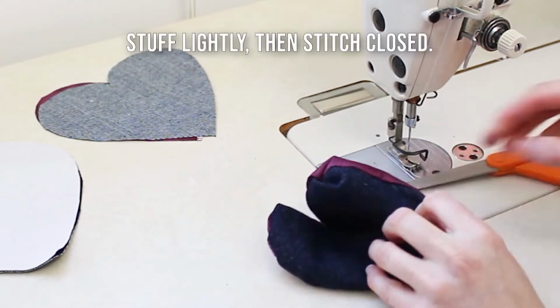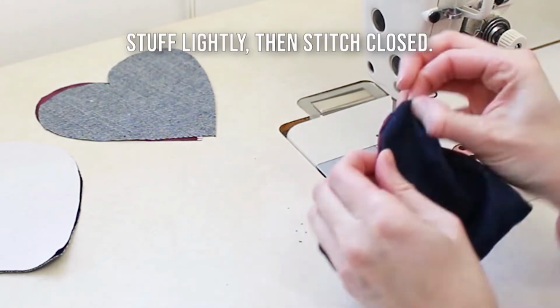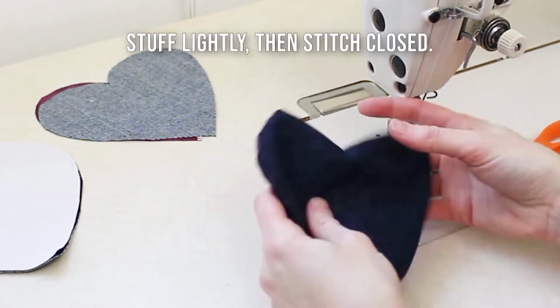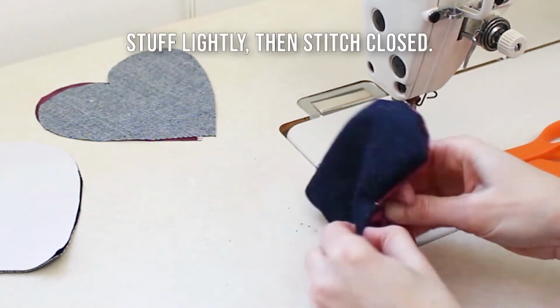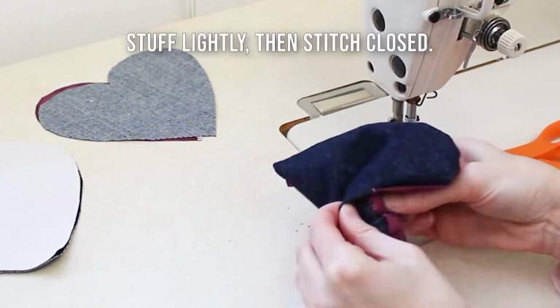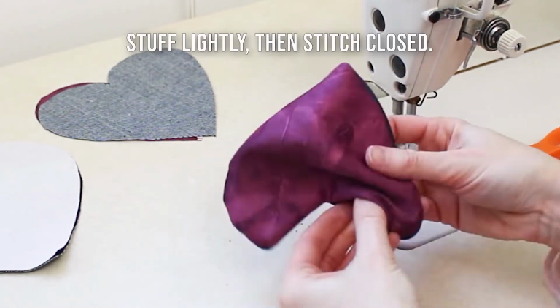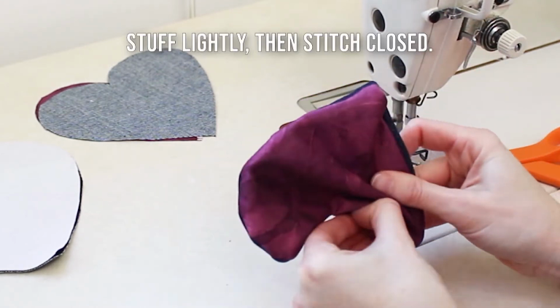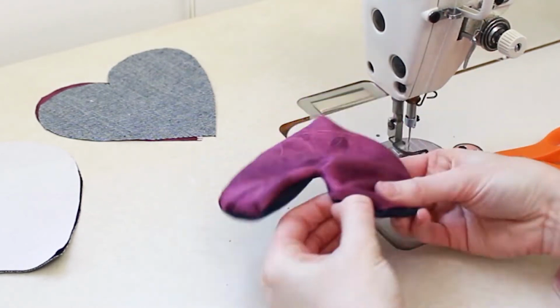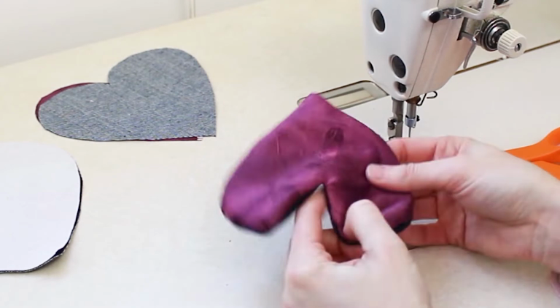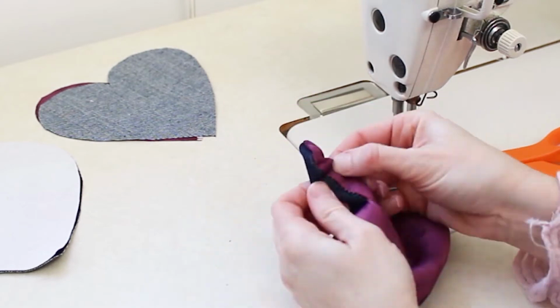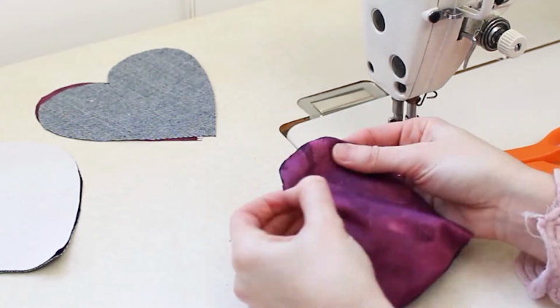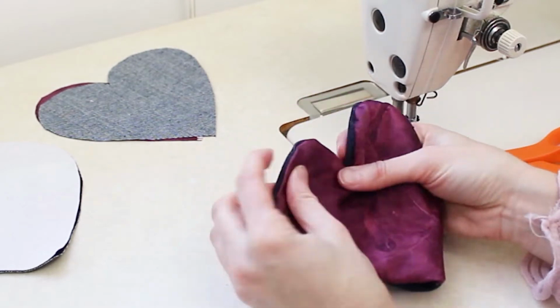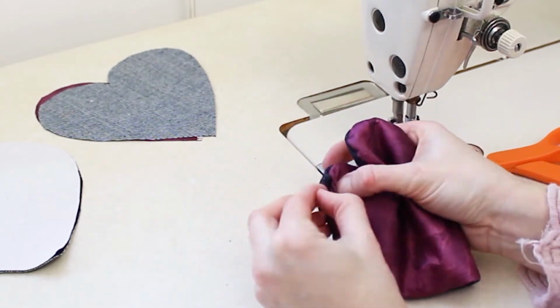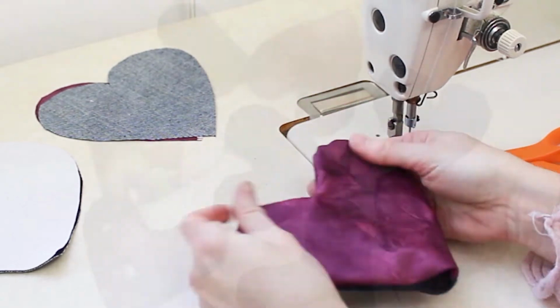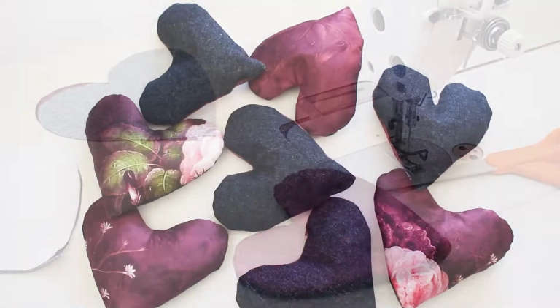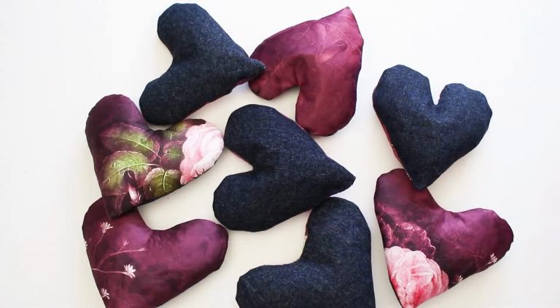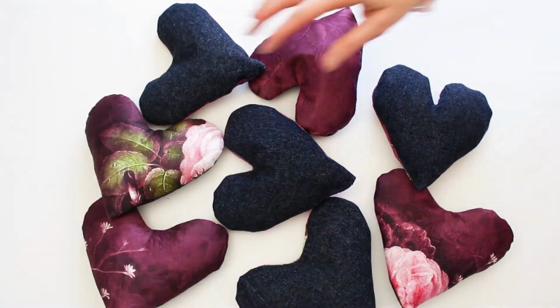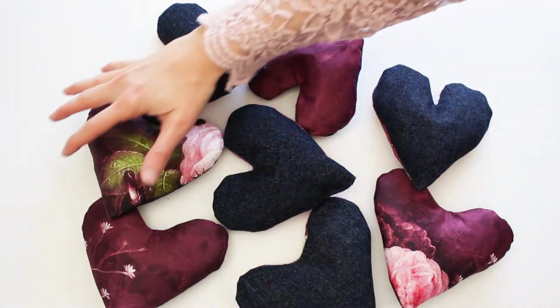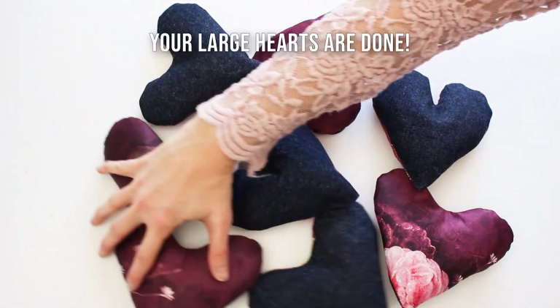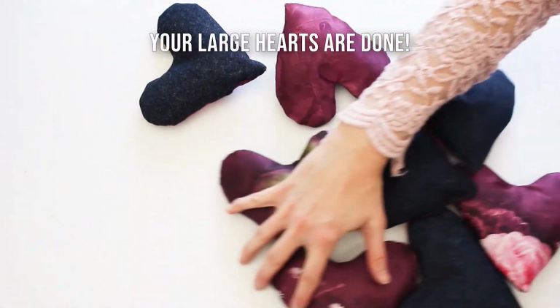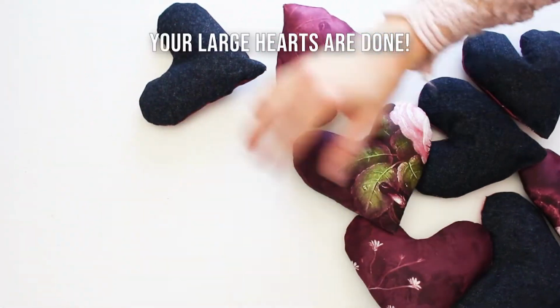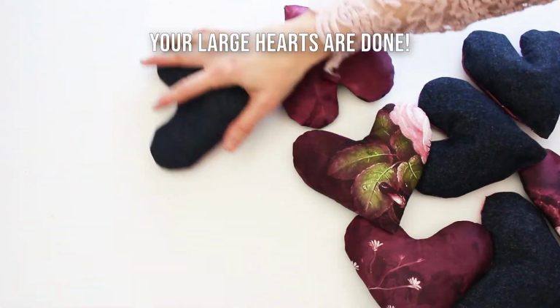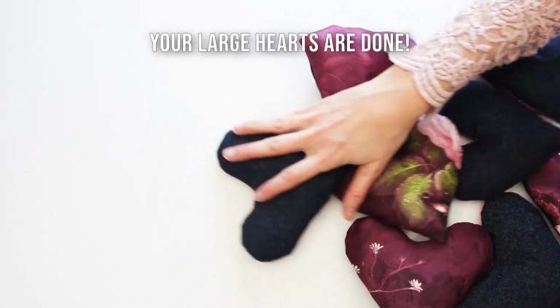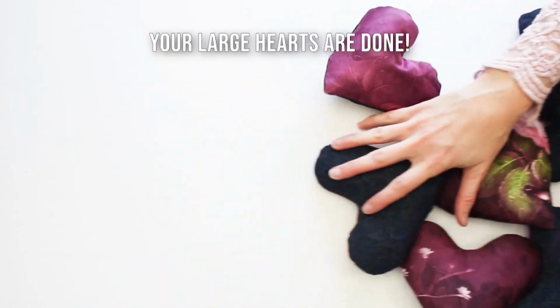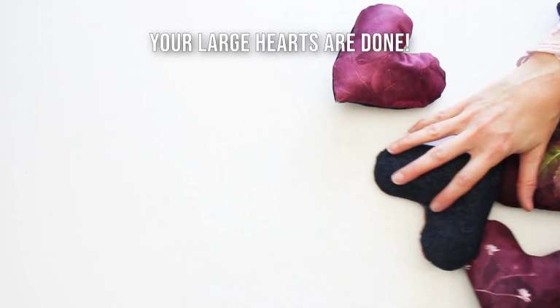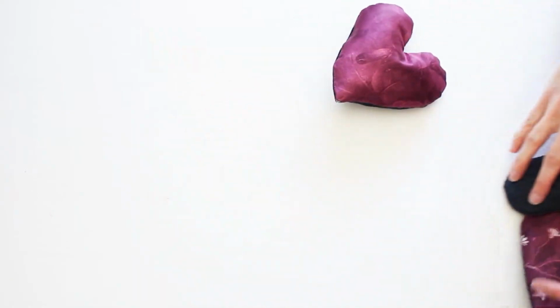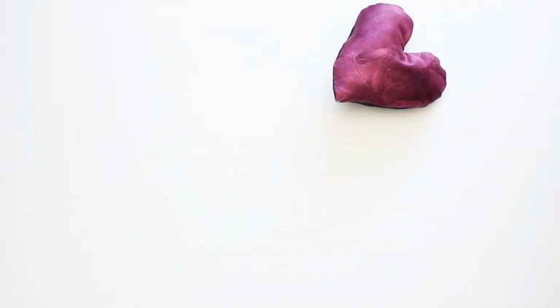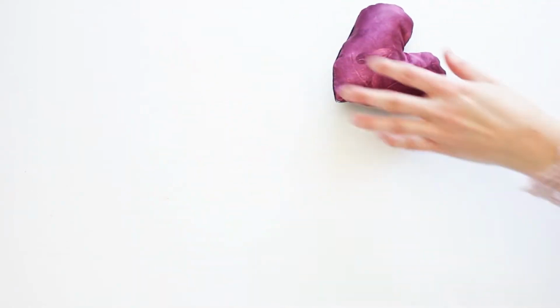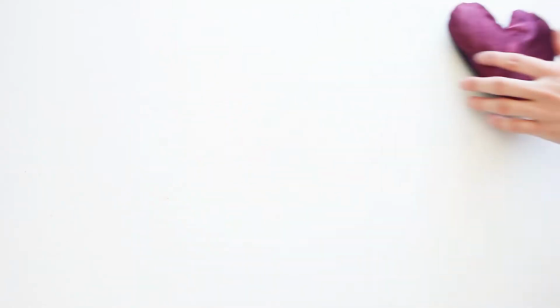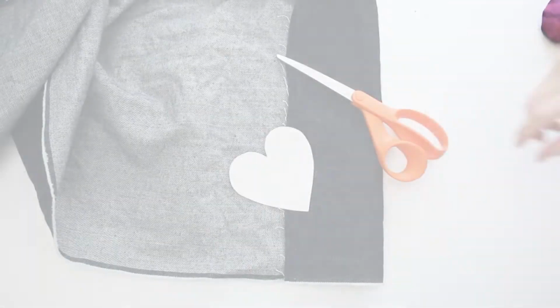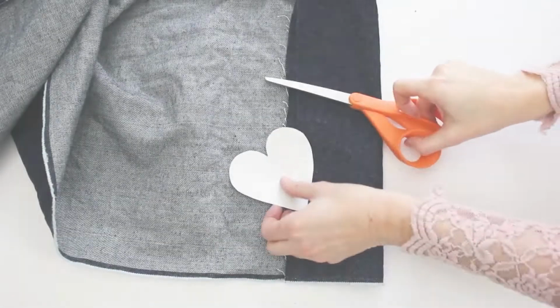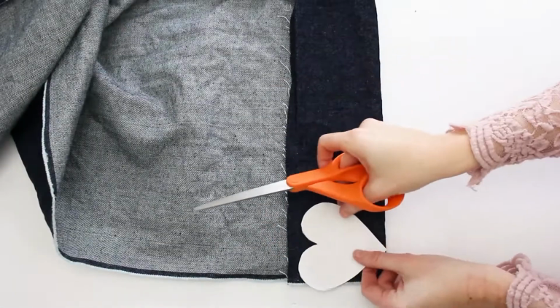Once your hearts are turned right side out, gently stuff them with some stuffing and then stitch the opening closed. Repeat this to create nine large hearts in total.